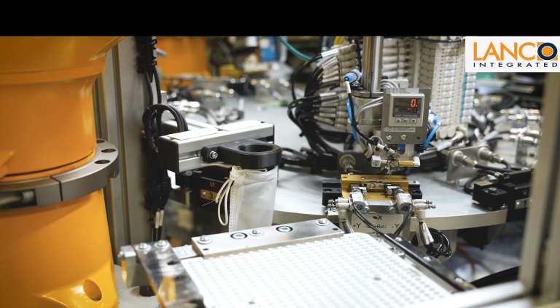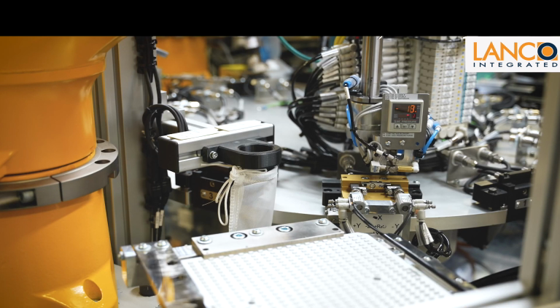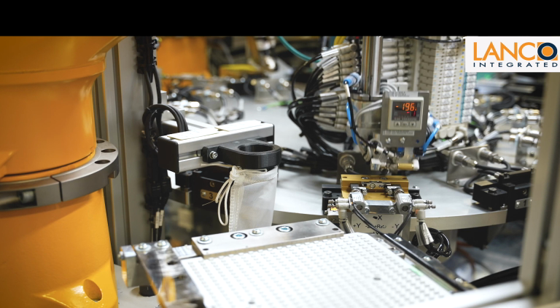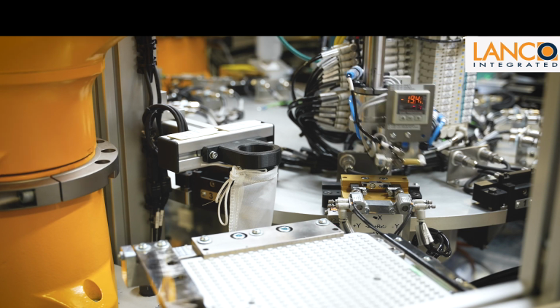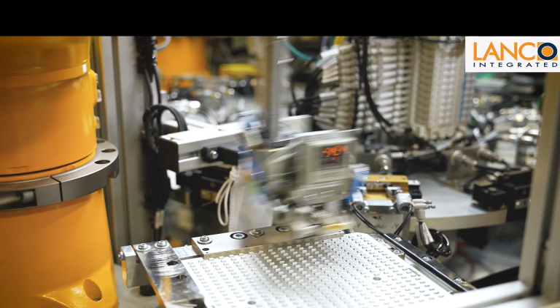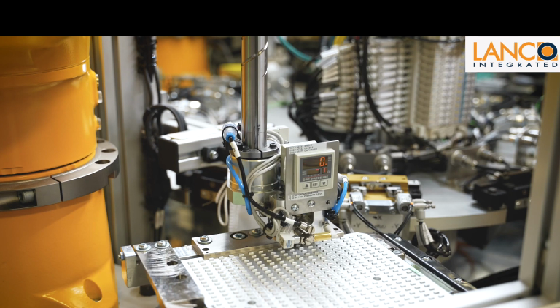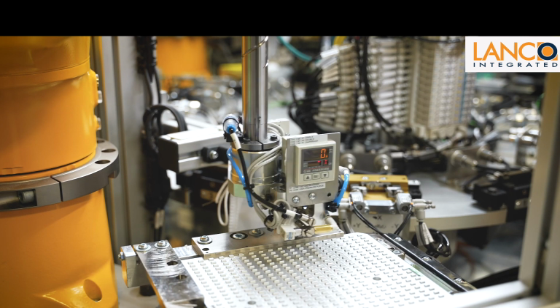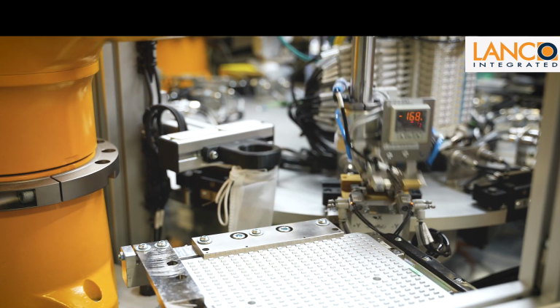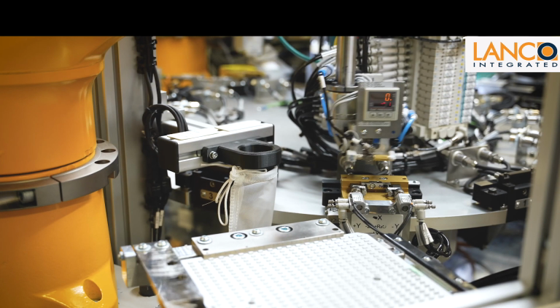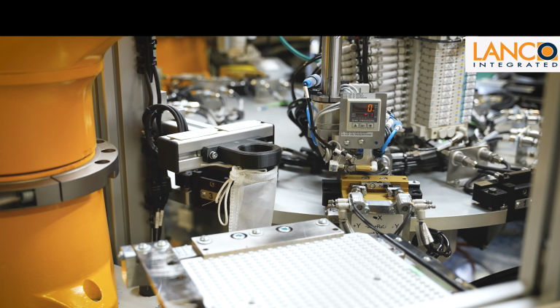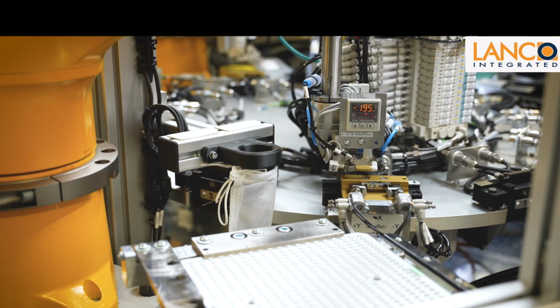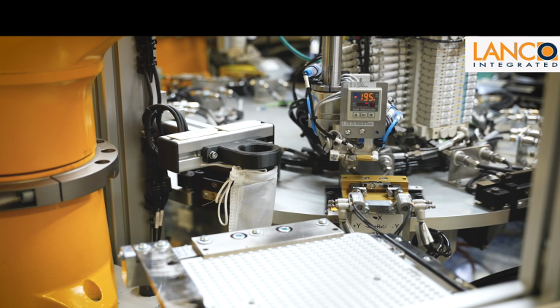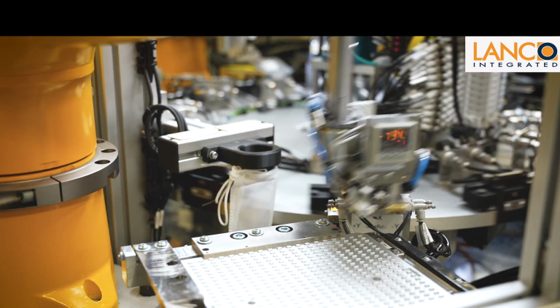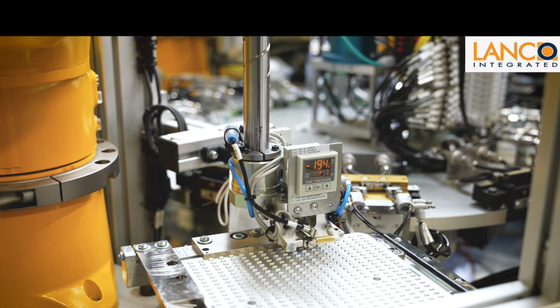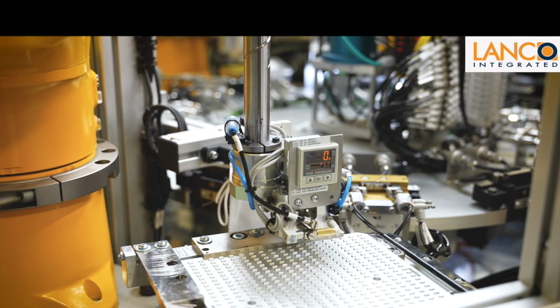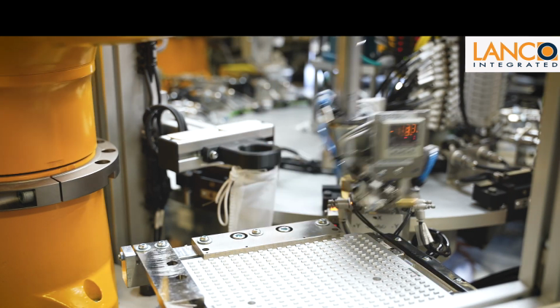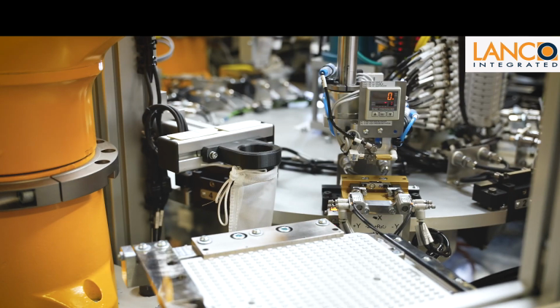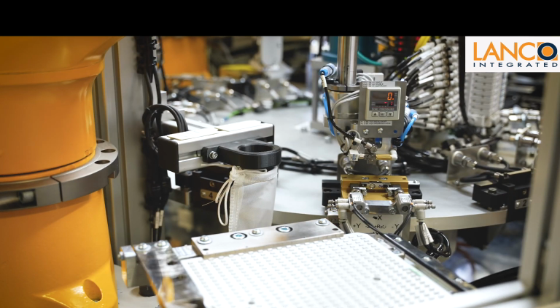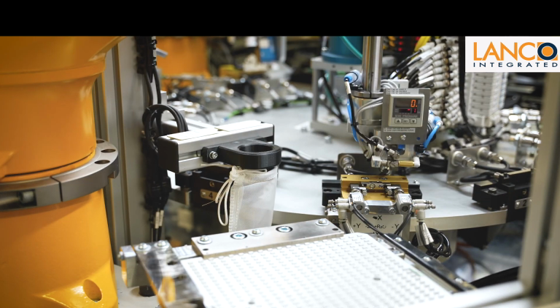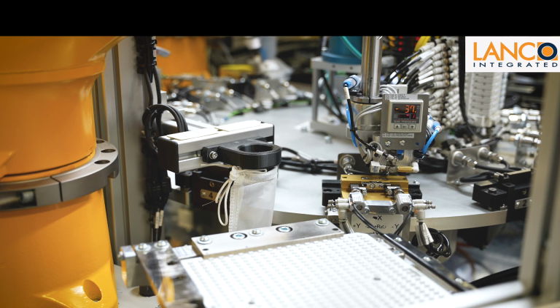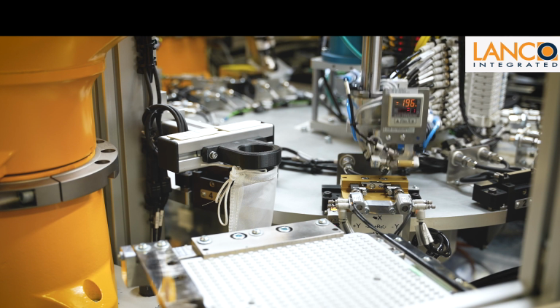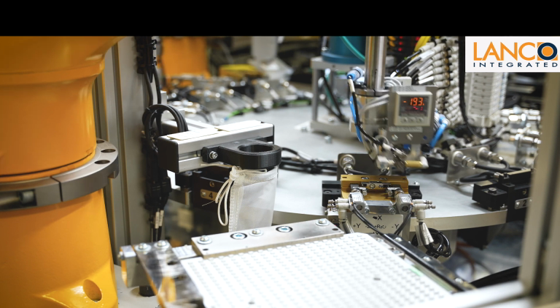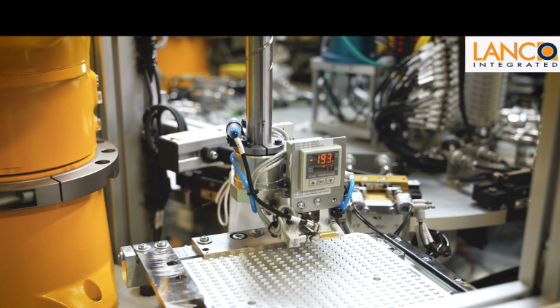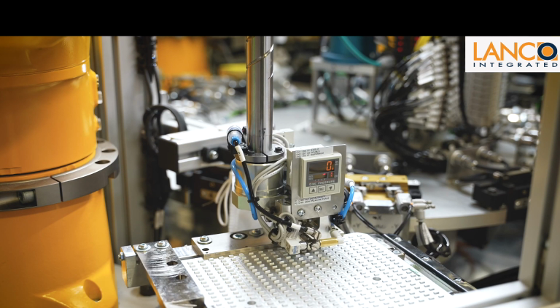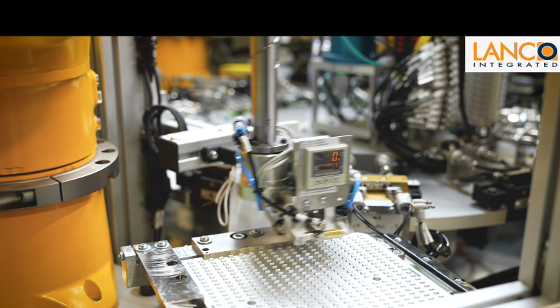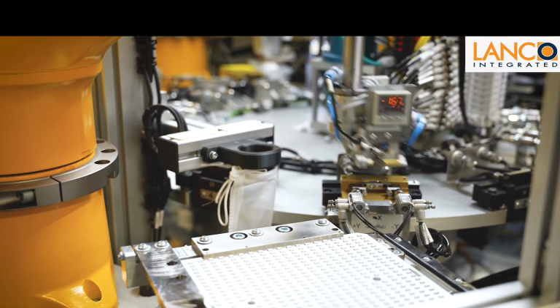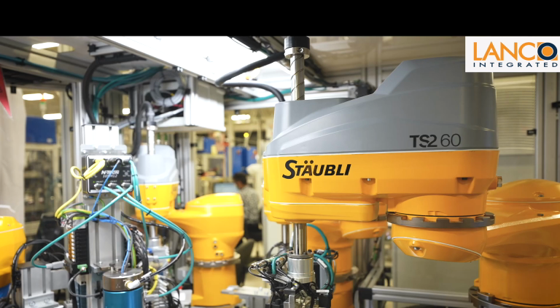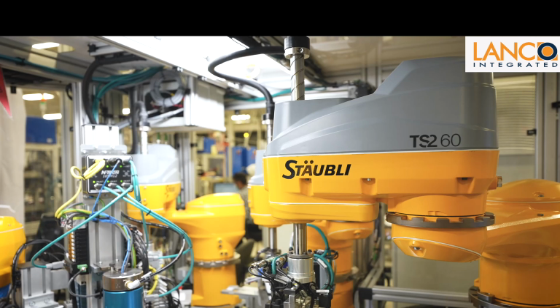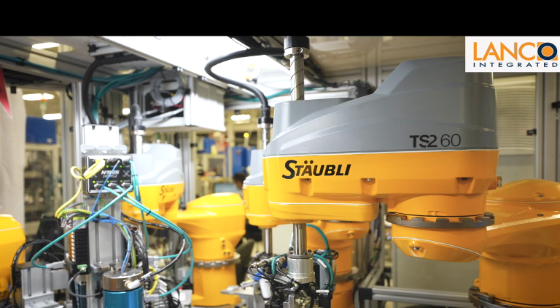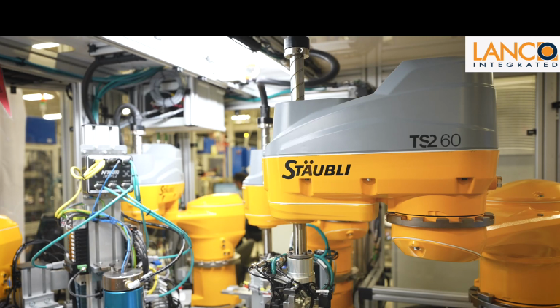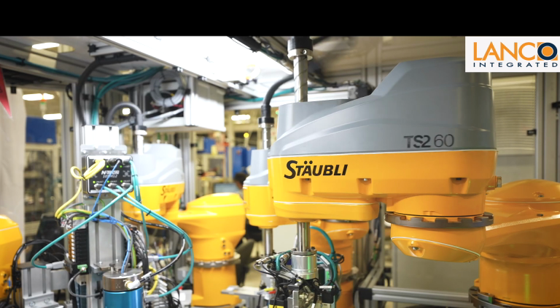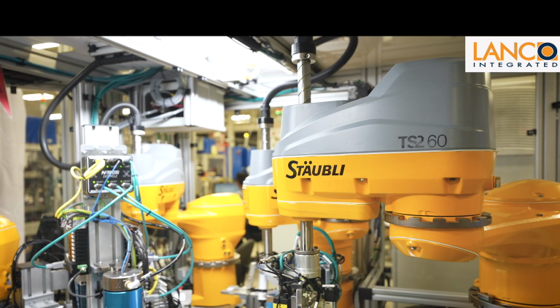At the heart of the system you'll find a Lanco rotary dial, which allows us to interconnect different technologies and complex processes in a very efficient footprint.